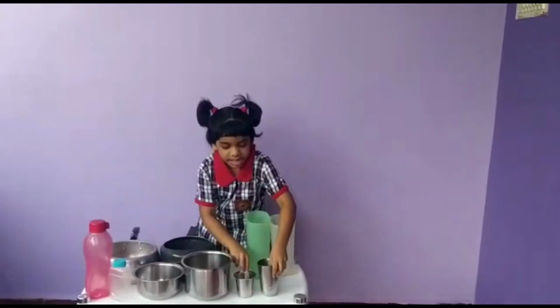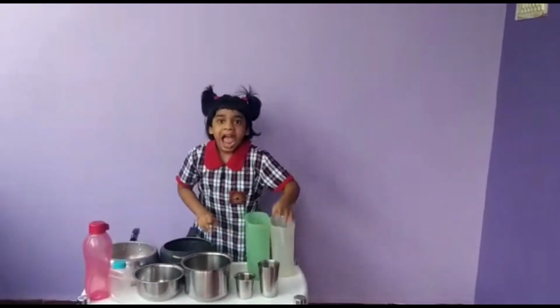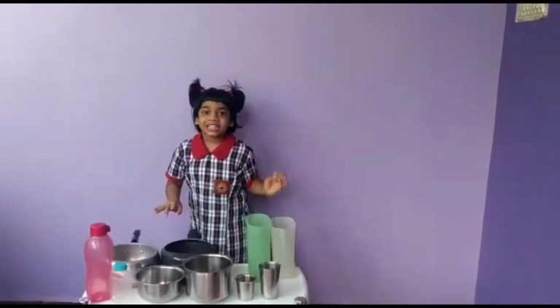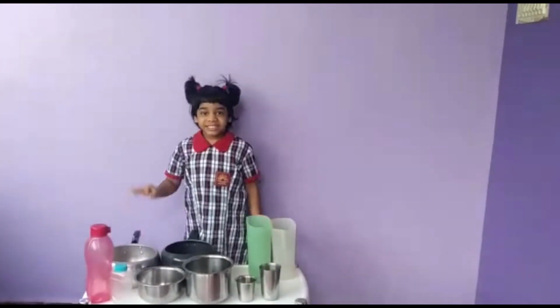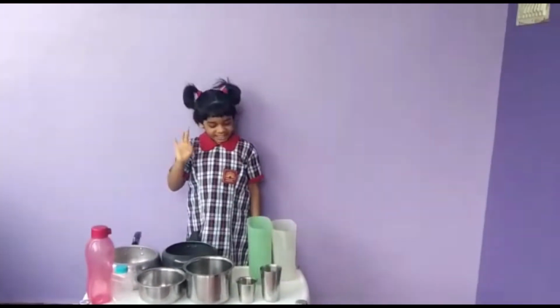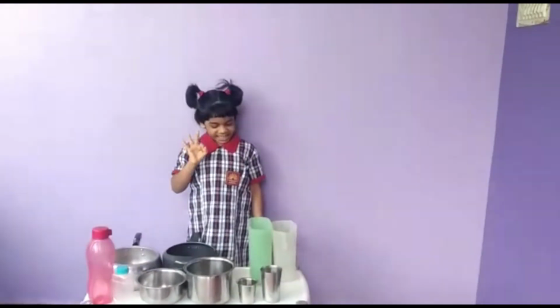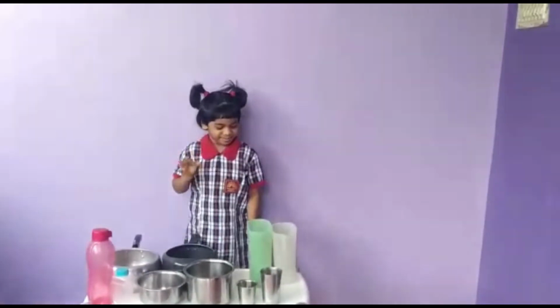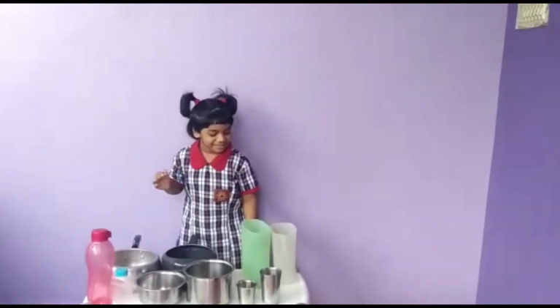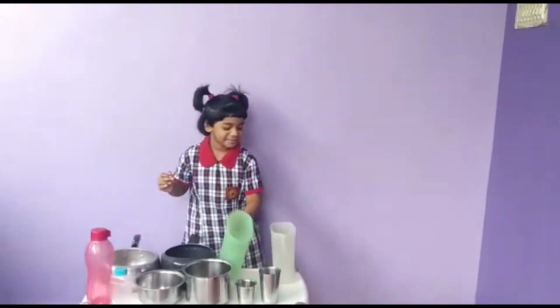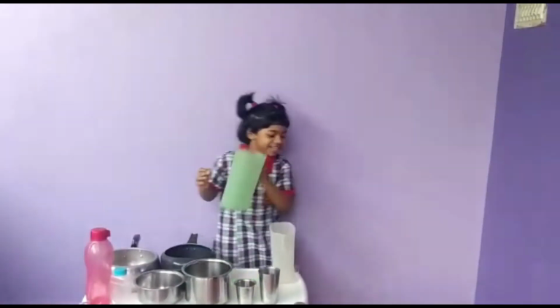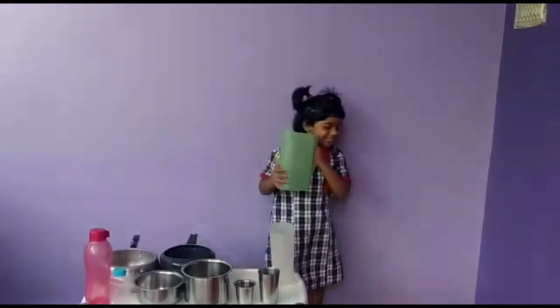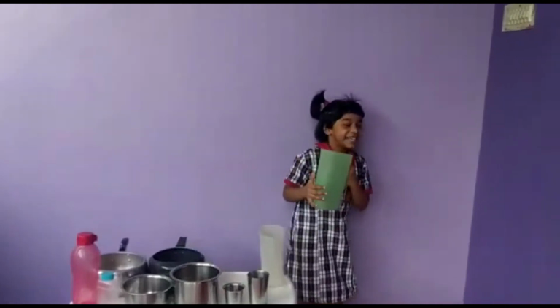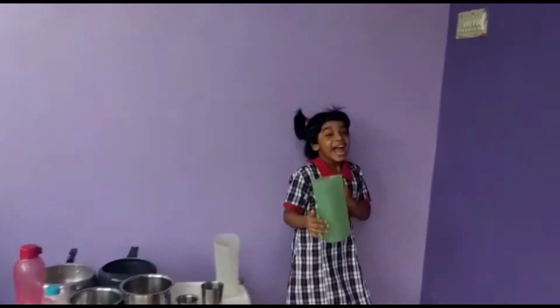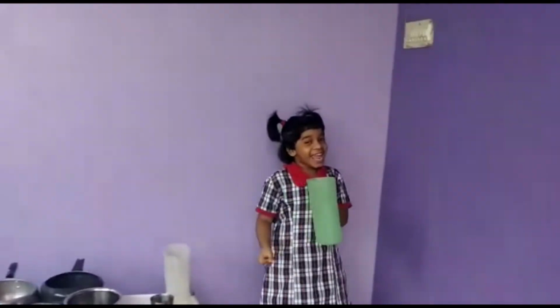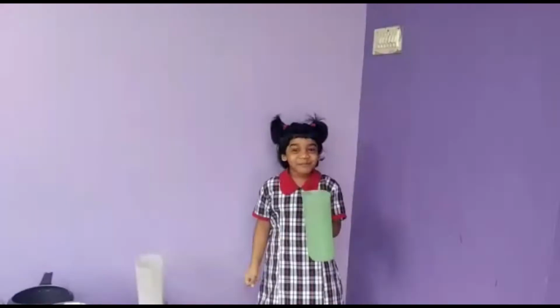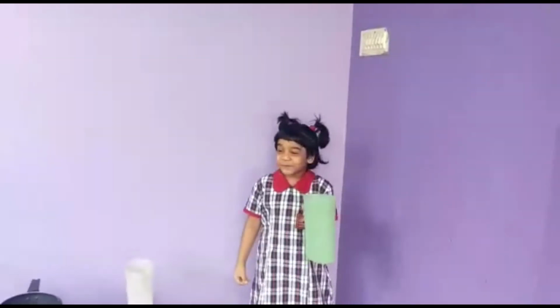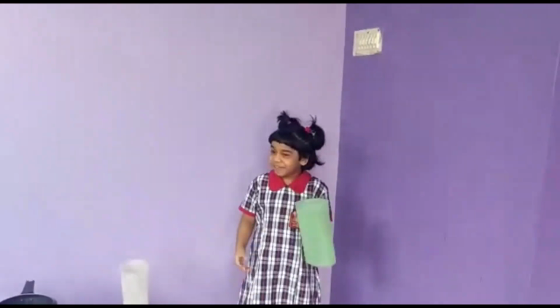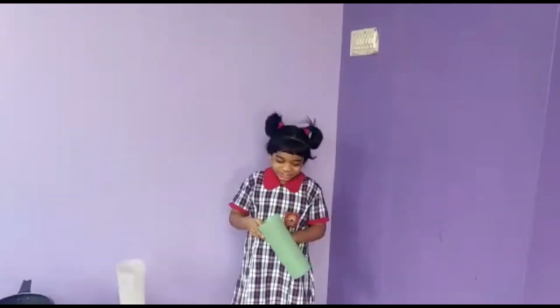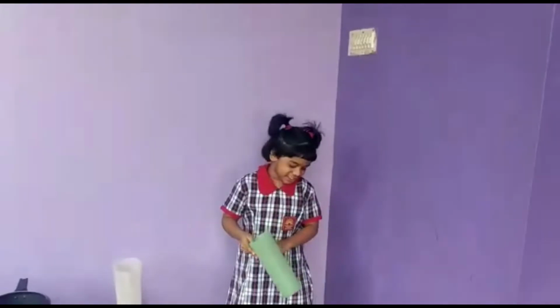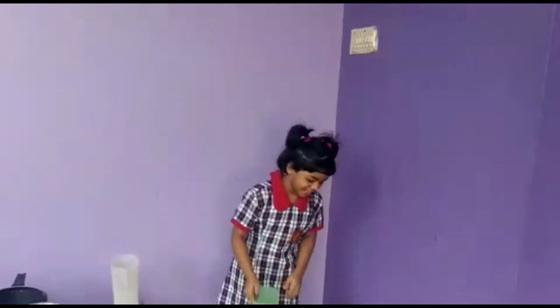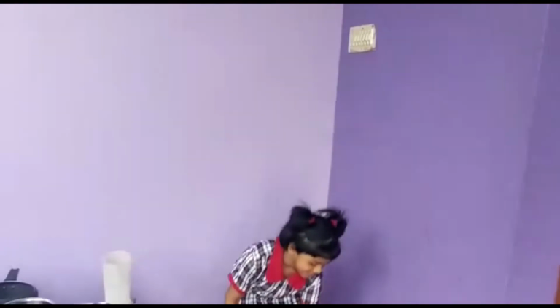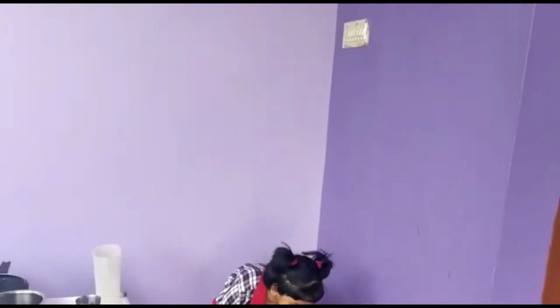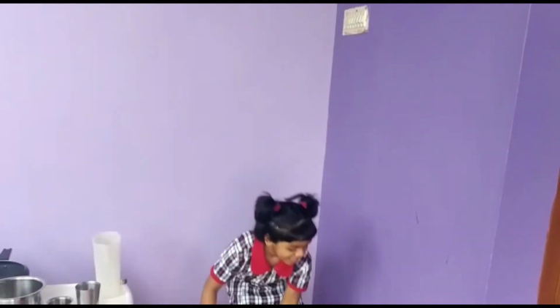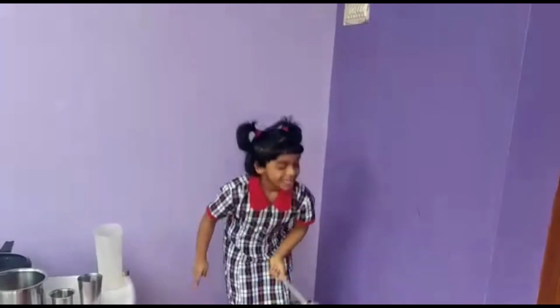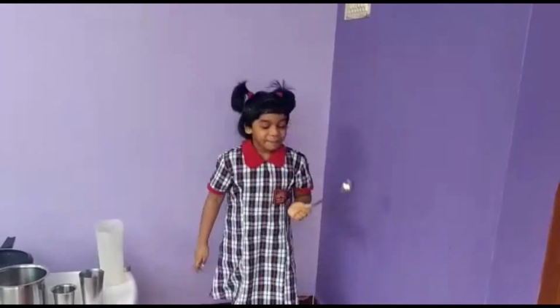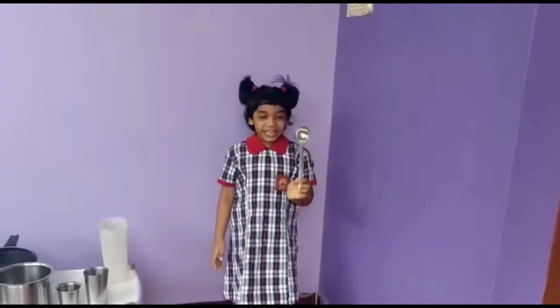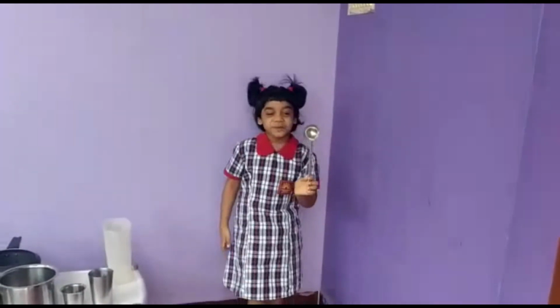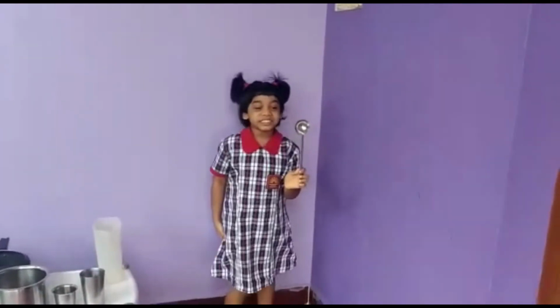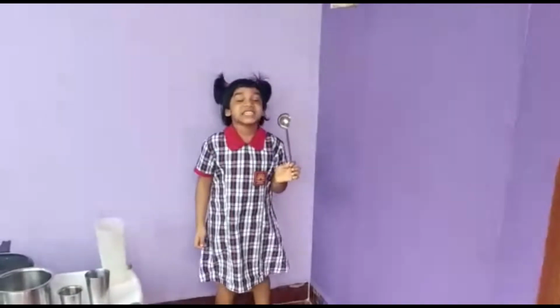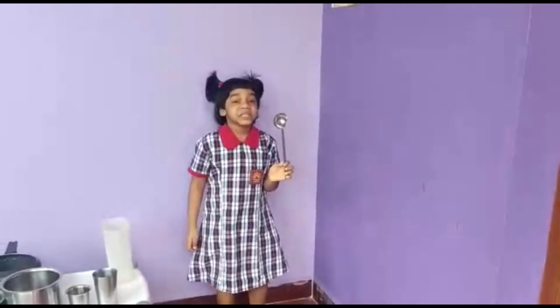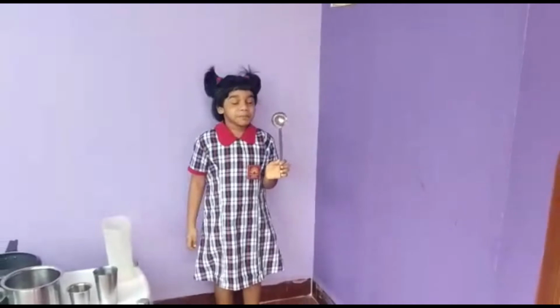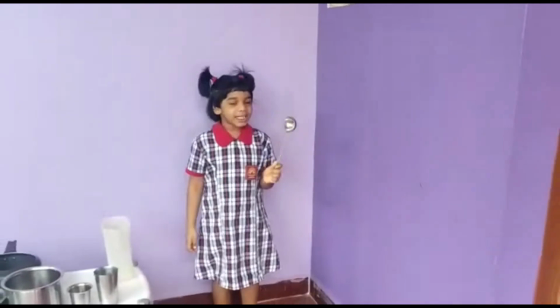Activity 3. Here I have my favorite jug. Let me try filling it with this small cup.